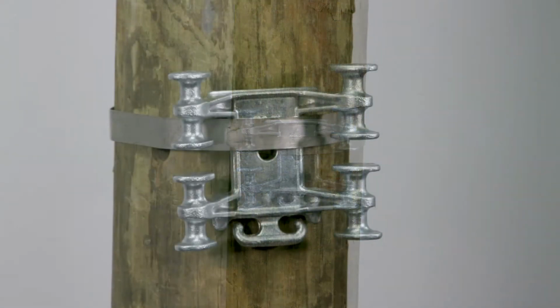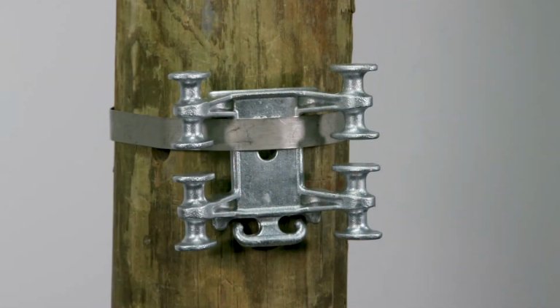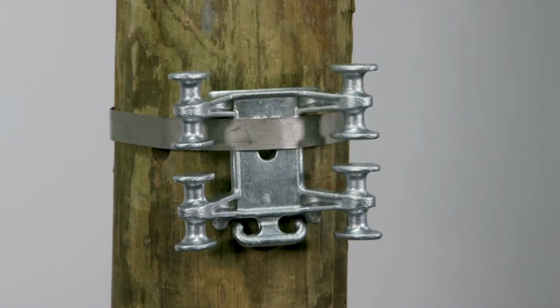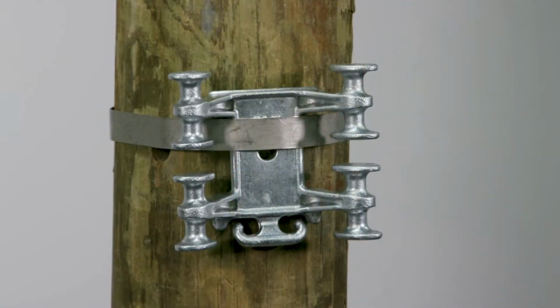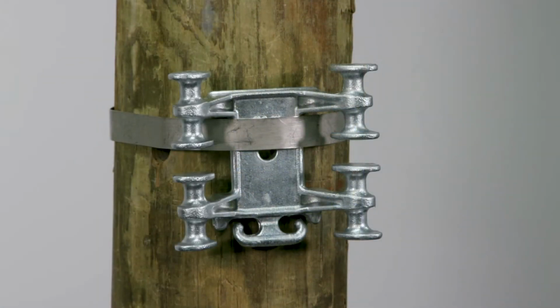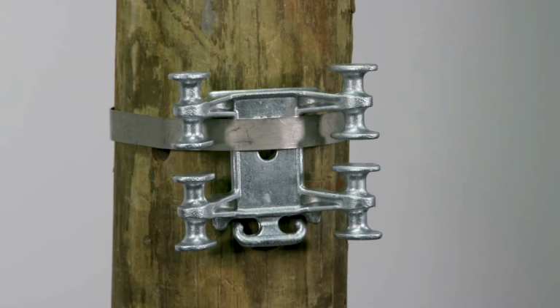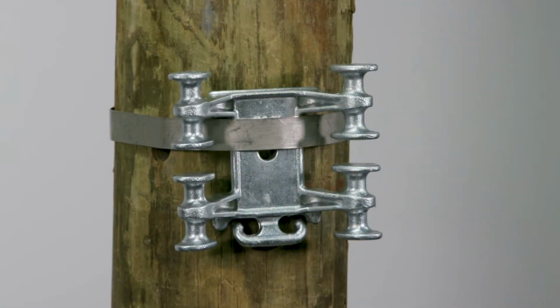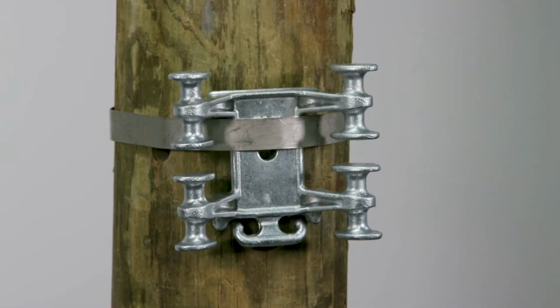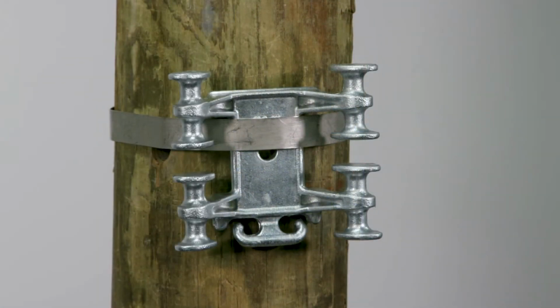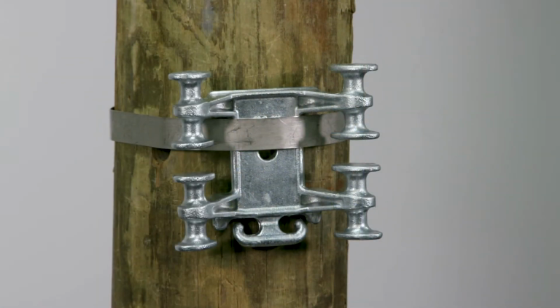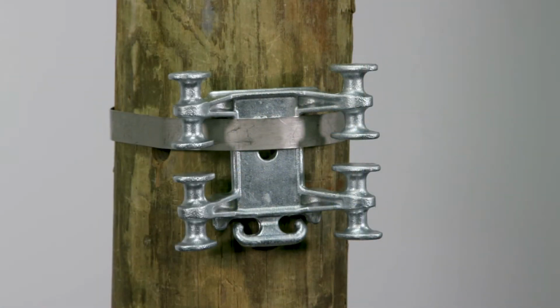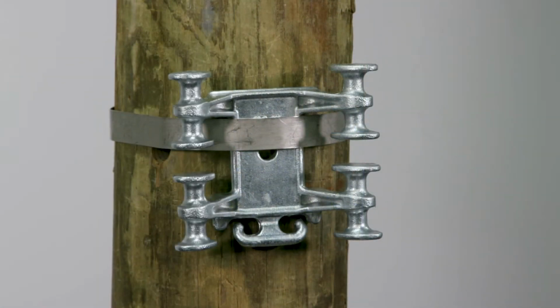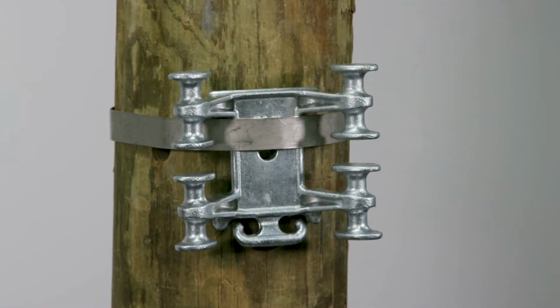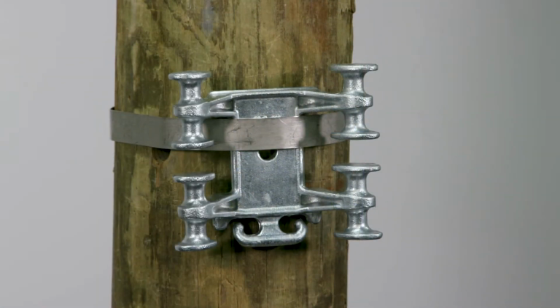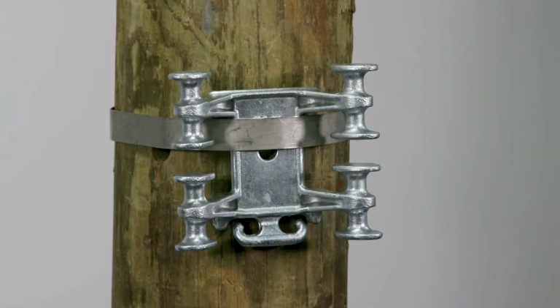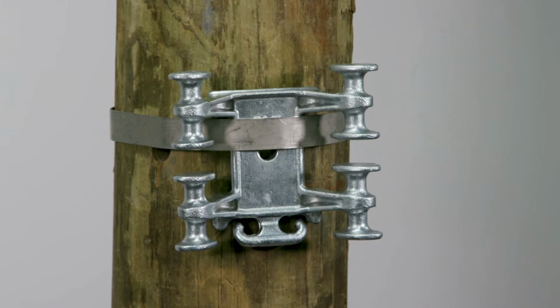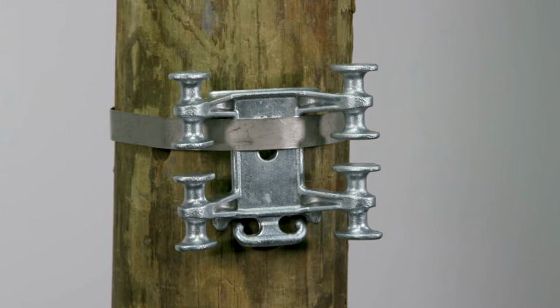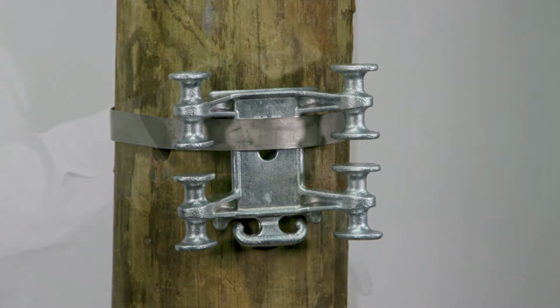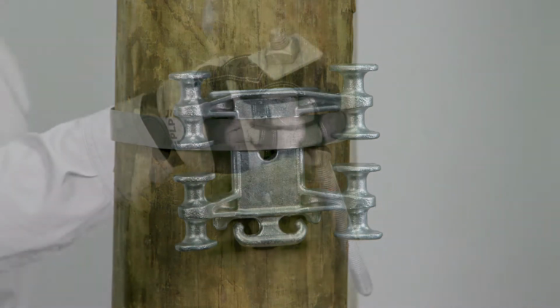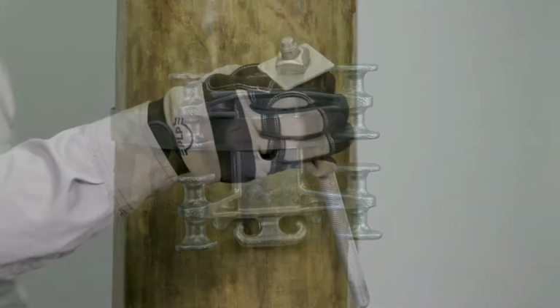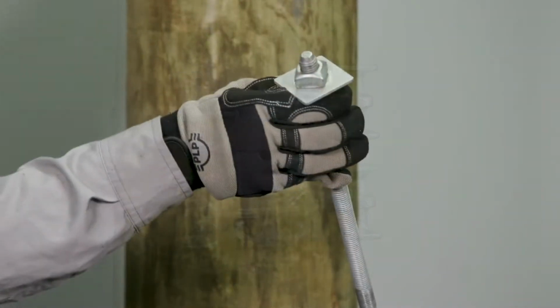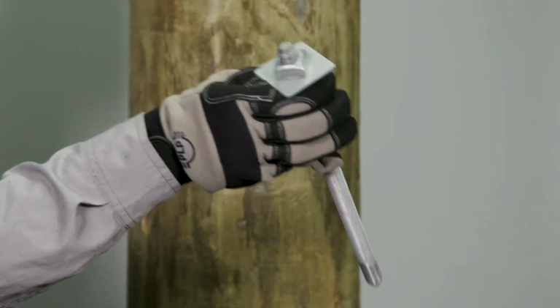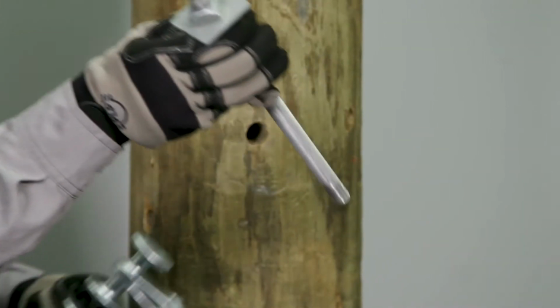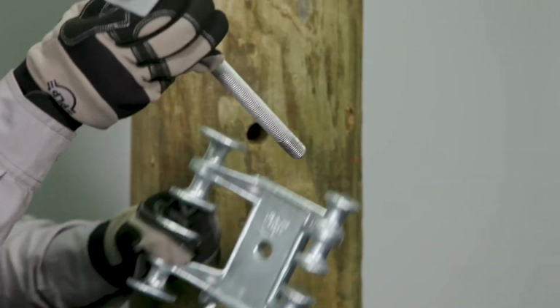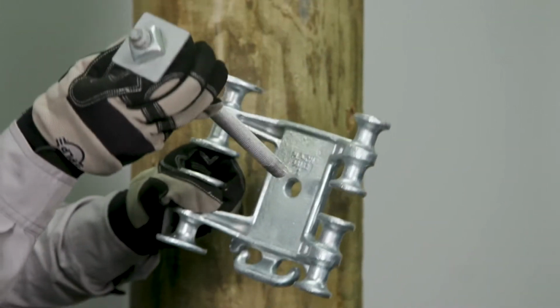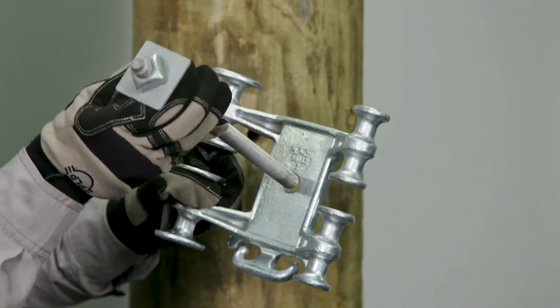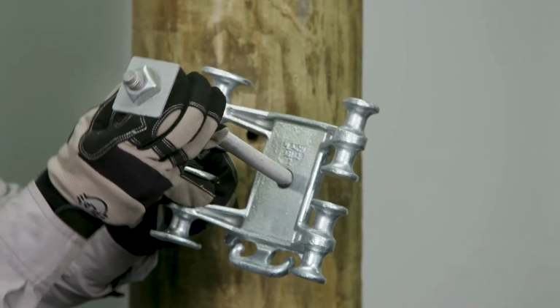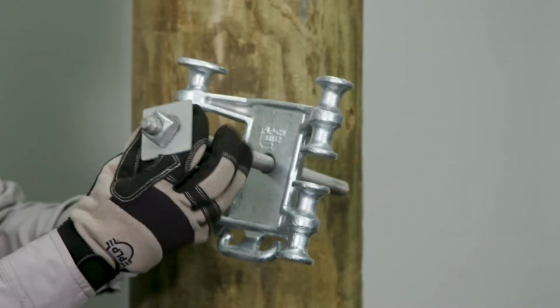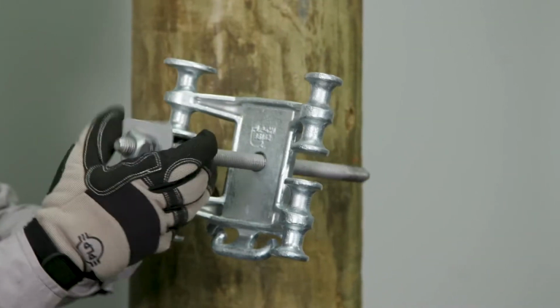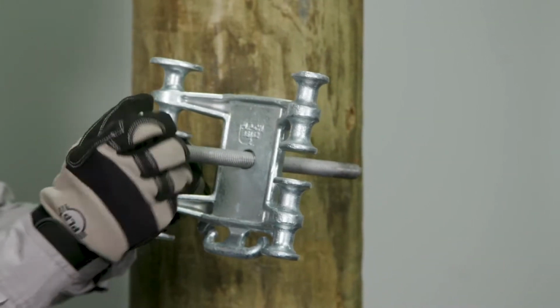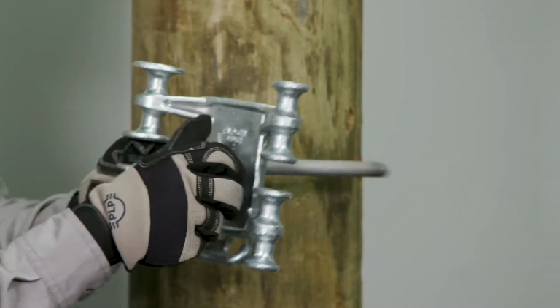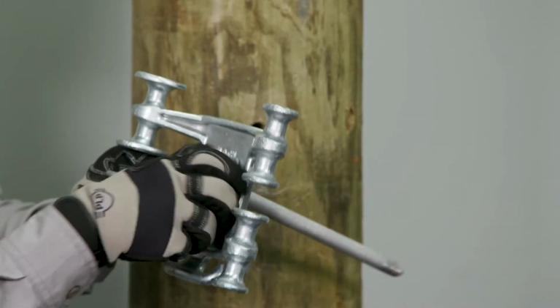Ensure the top arms of the bracket rest on the banding for proper mounting support. In this installation, a double arming bolt will be used to mount the bracket.